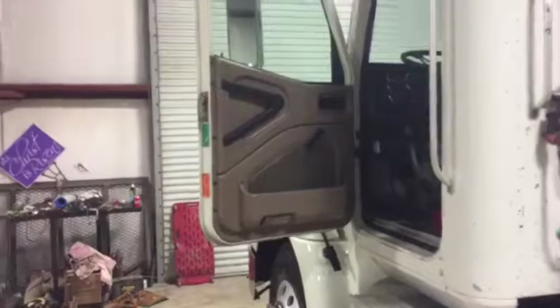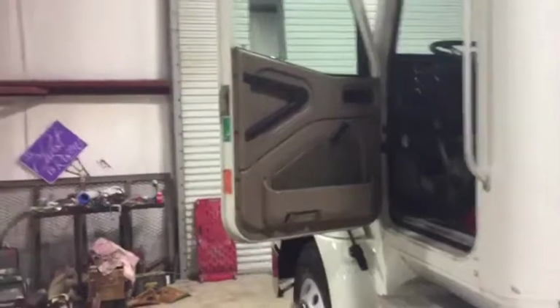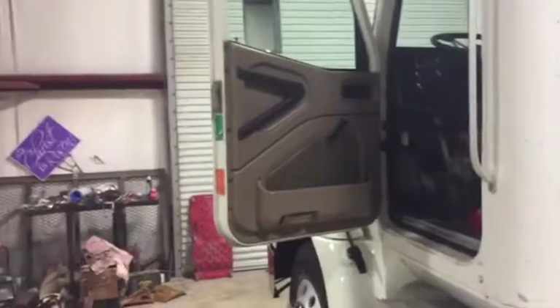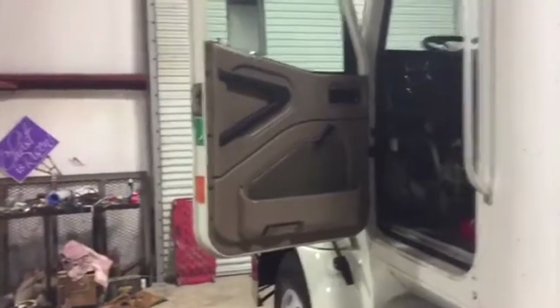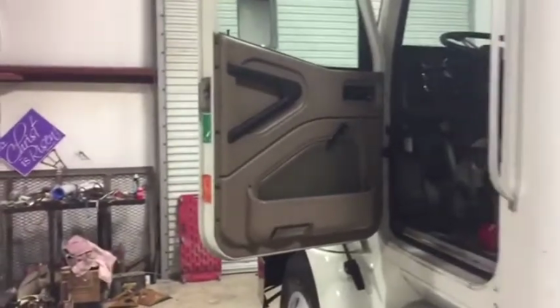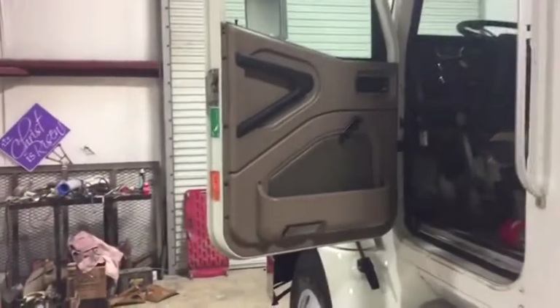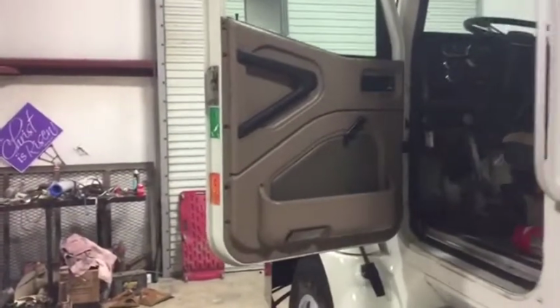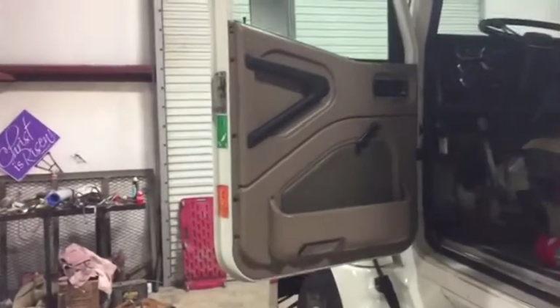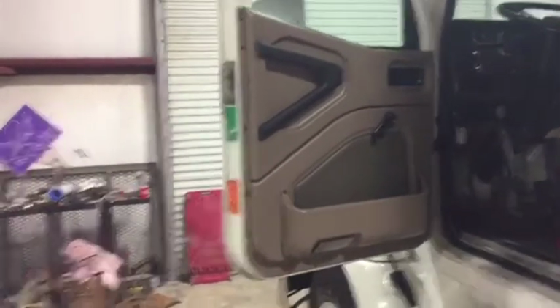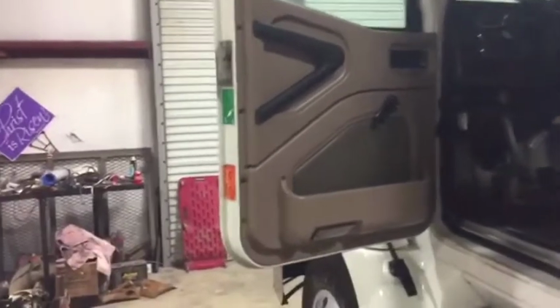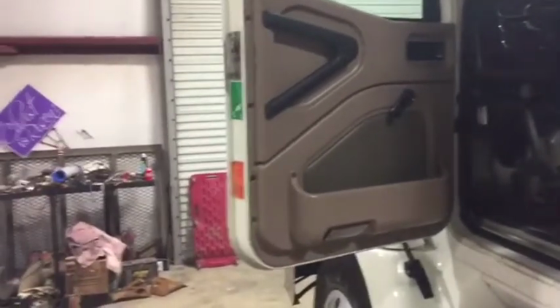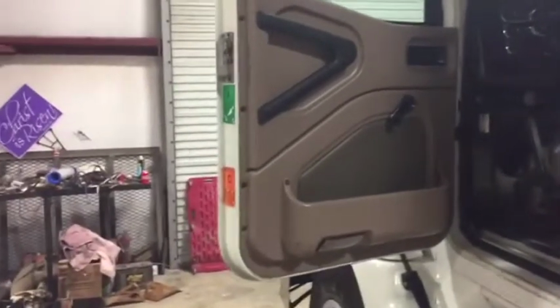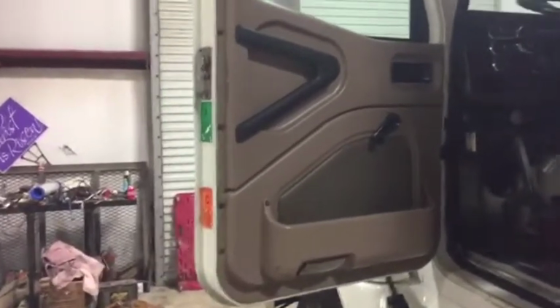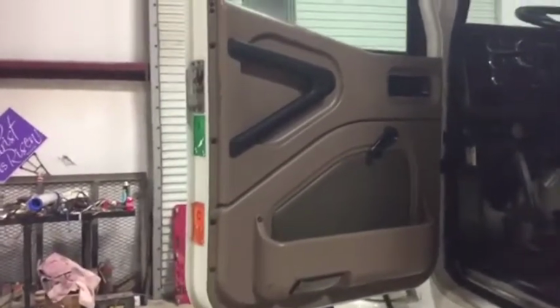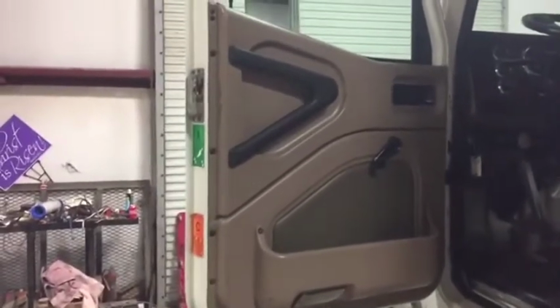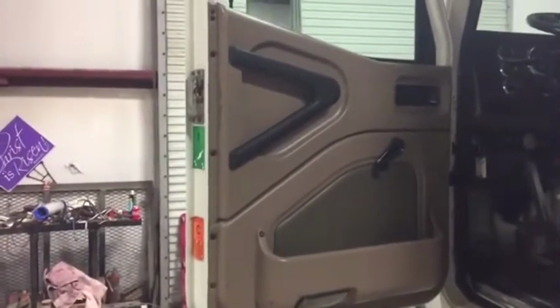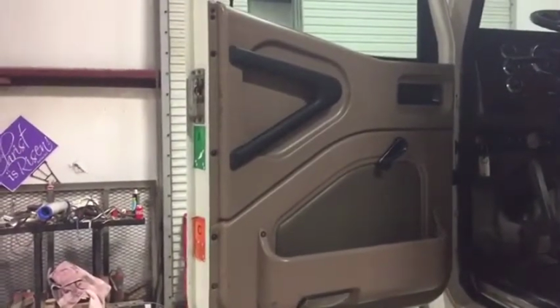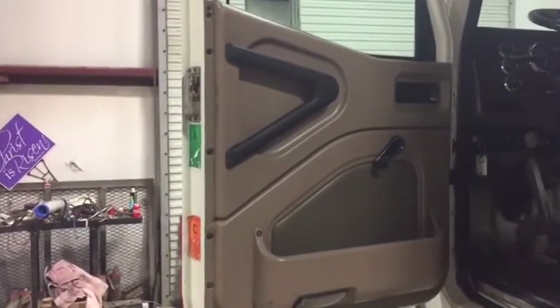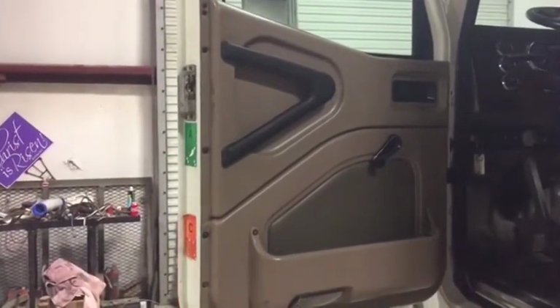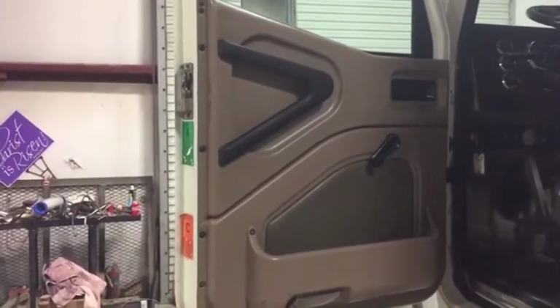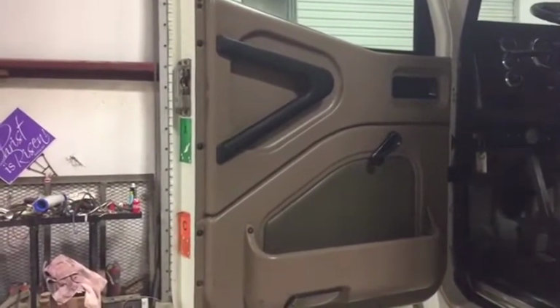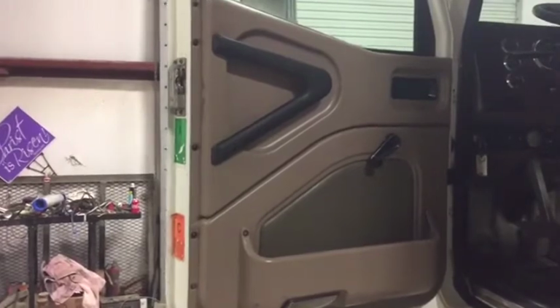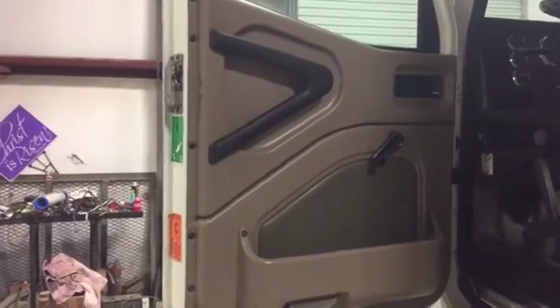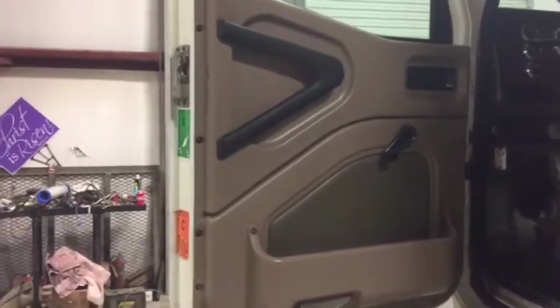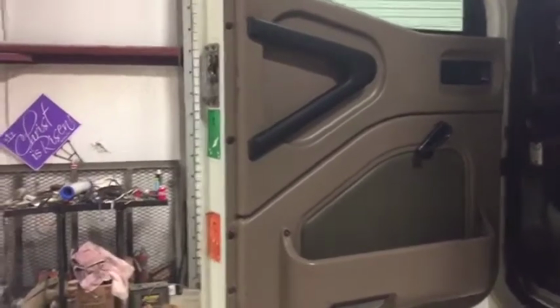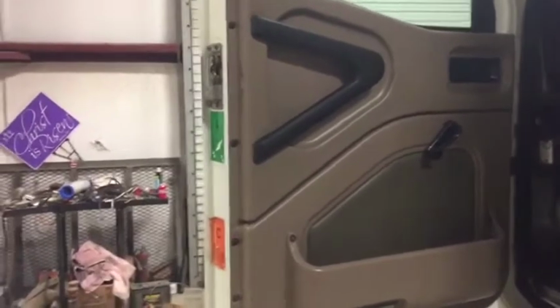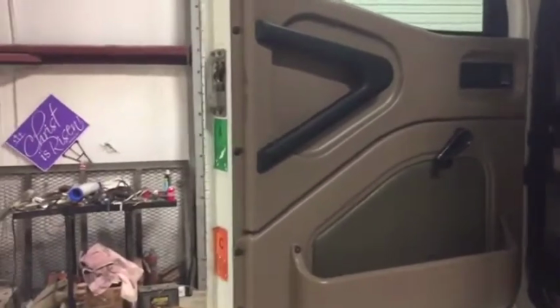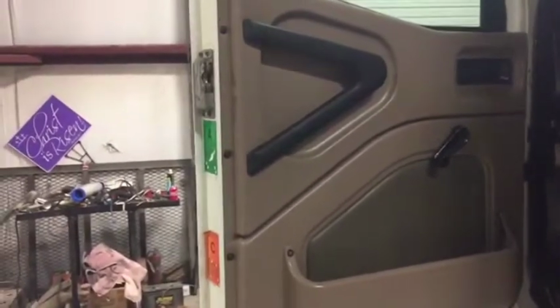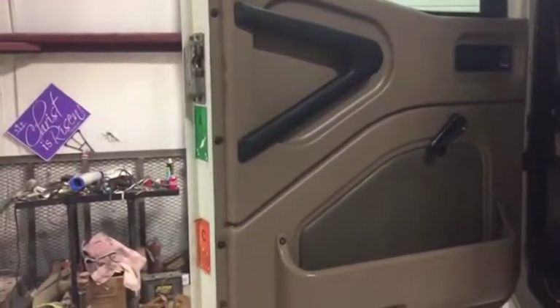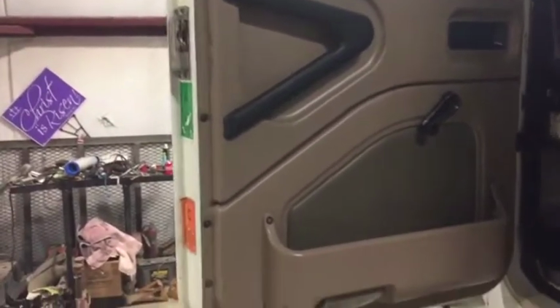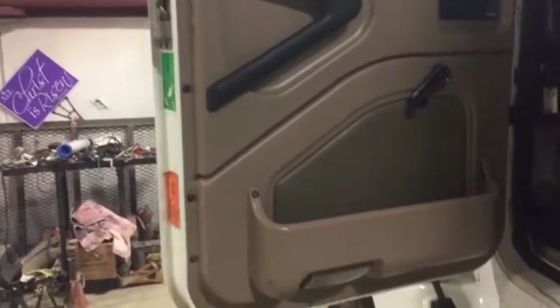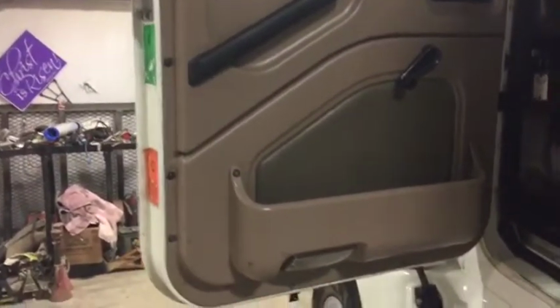We're going to walk up to the driver's side of this 2006 9200 International truck with ISM Cummings and the wet kit. Walk up to the door pass — the door pass is pretty nice and straight right here.